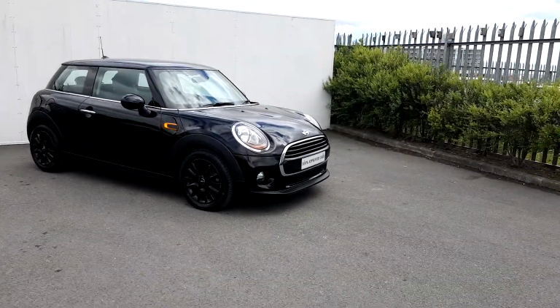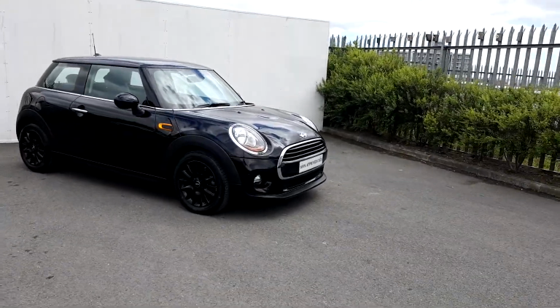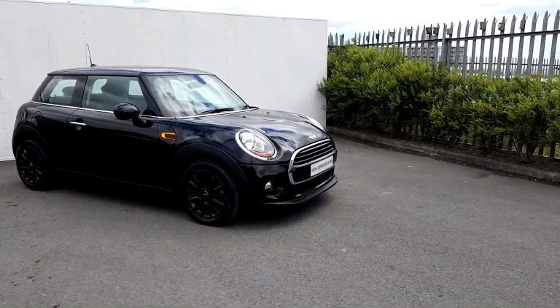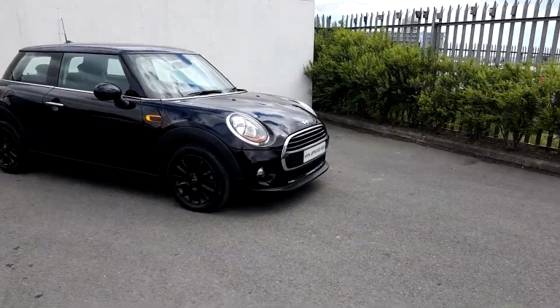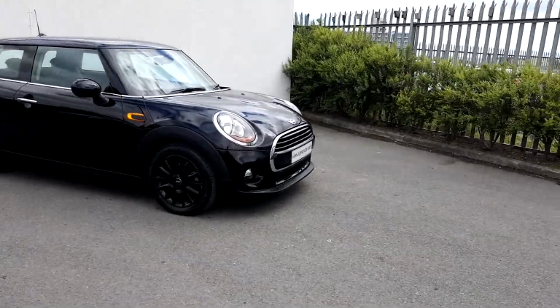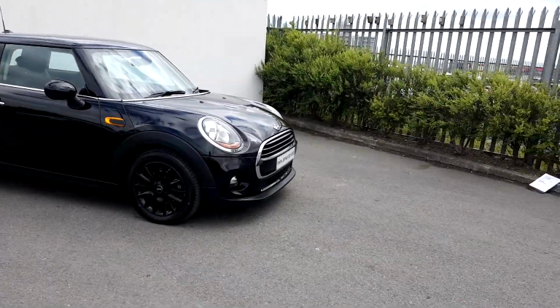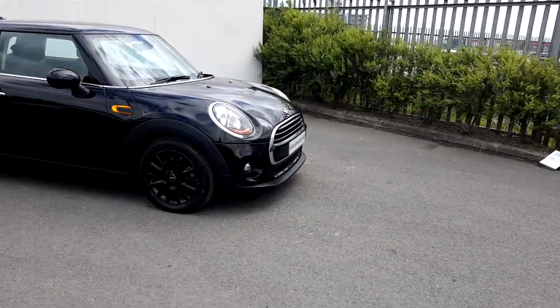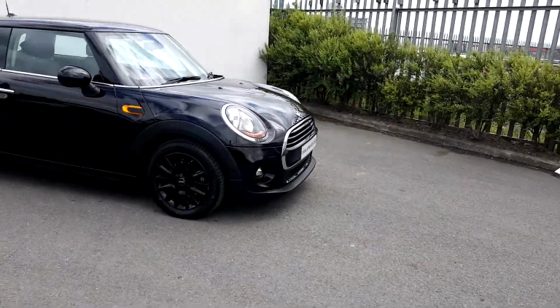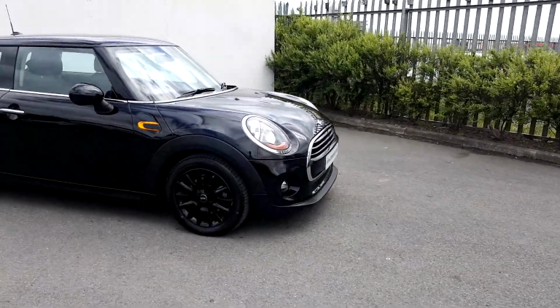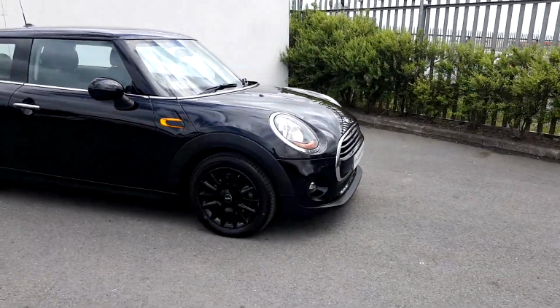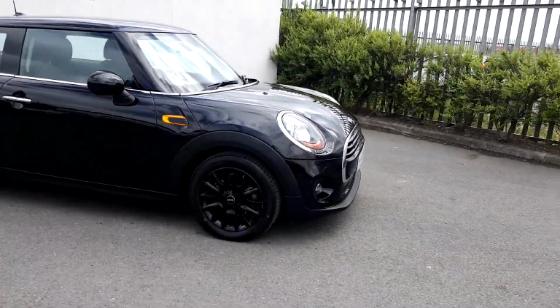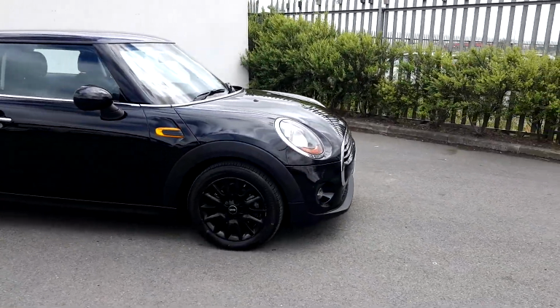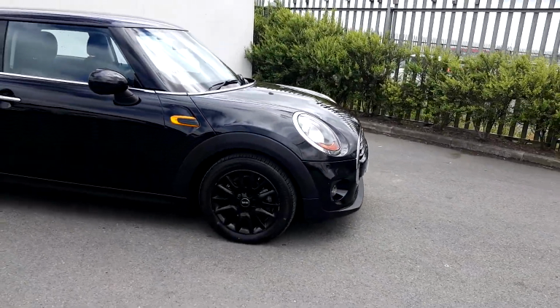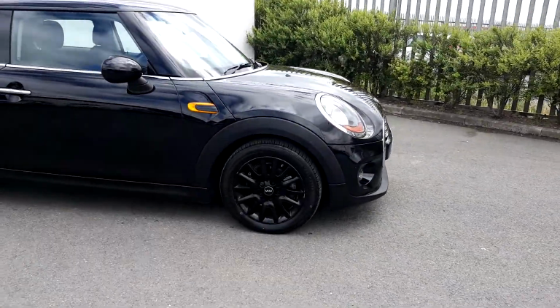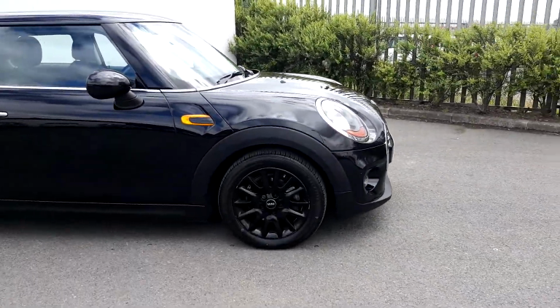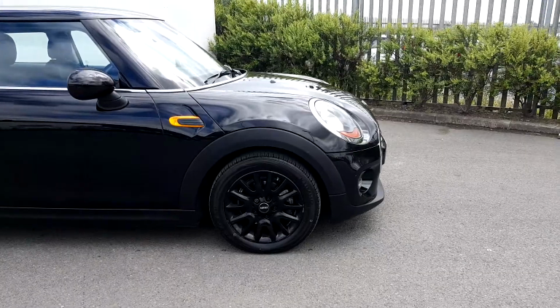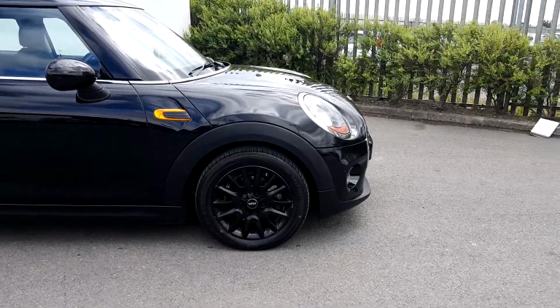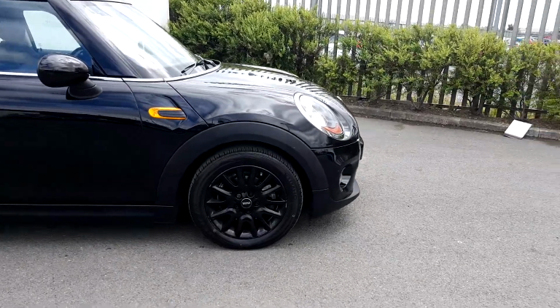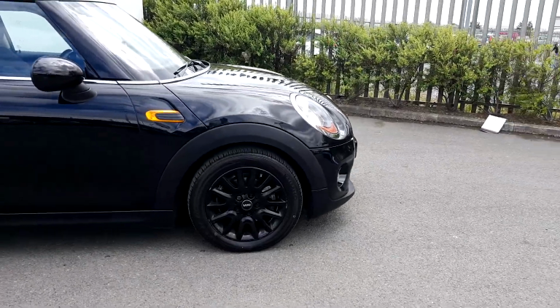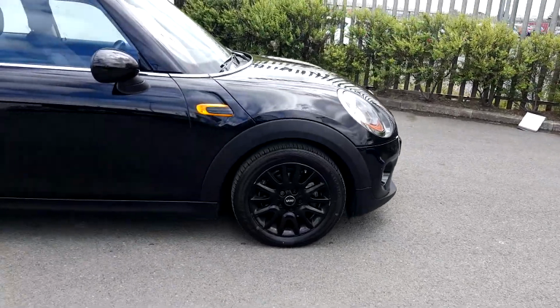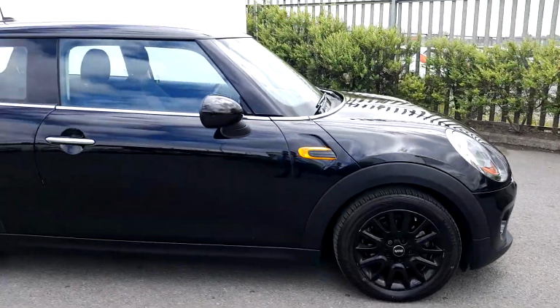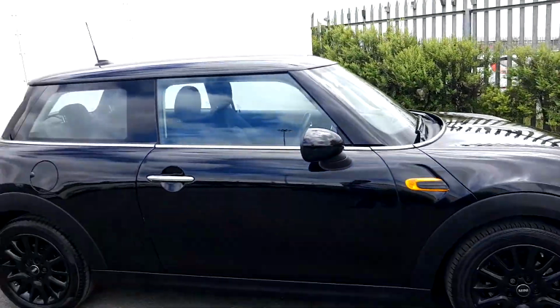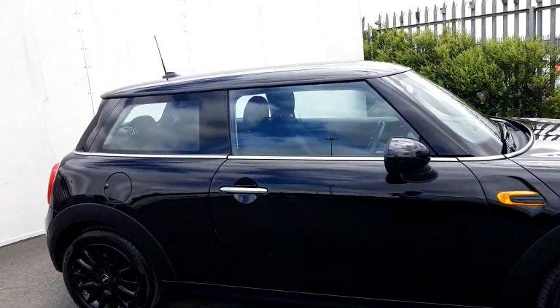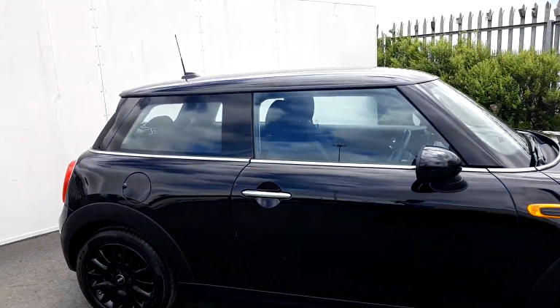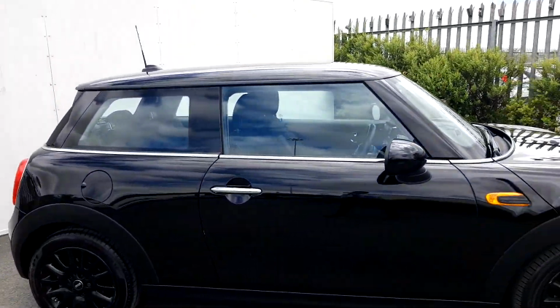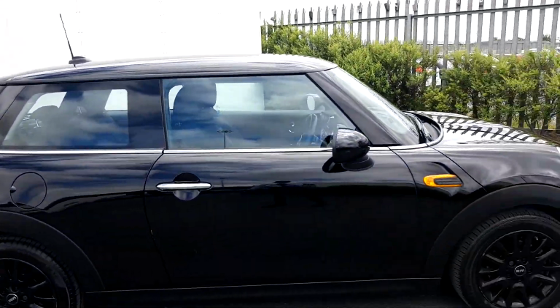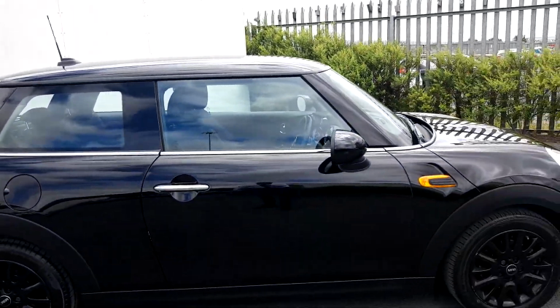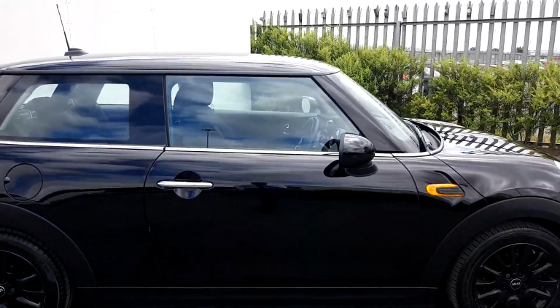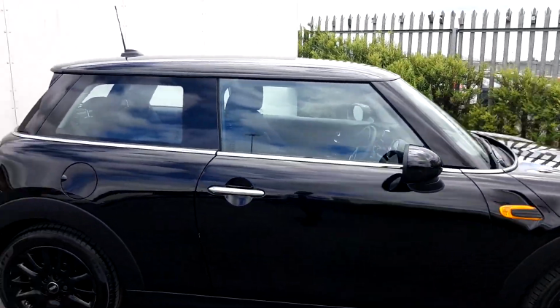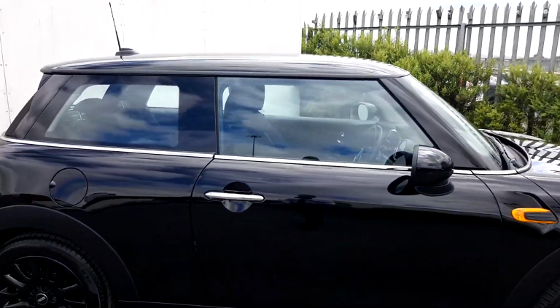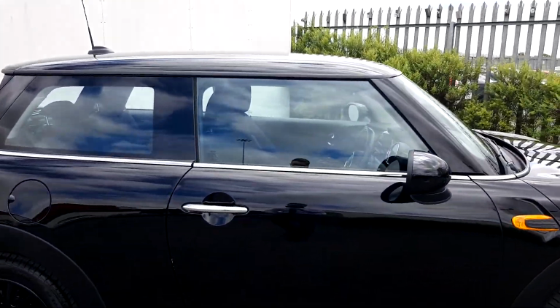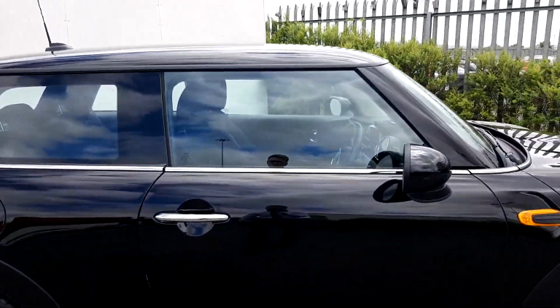The color of the car is midnight black. It's got 16 inch alloy wheels with run-flat tires and it's got an aluminum exterior trim that runs the whole way around the car.